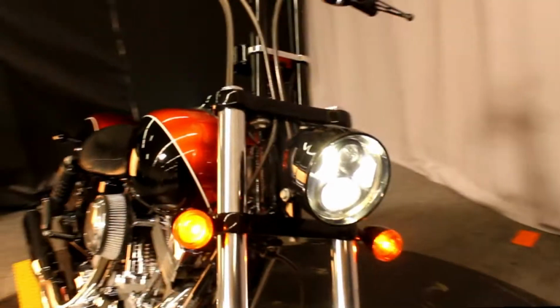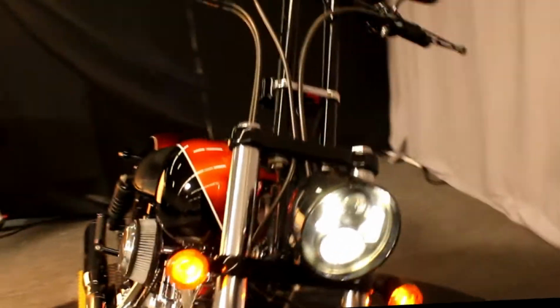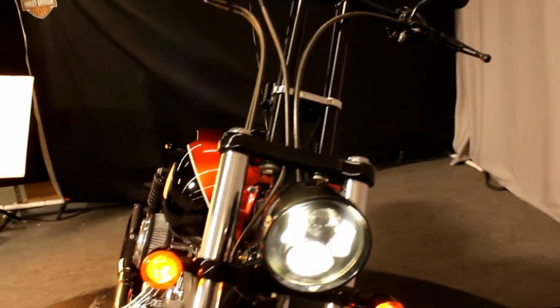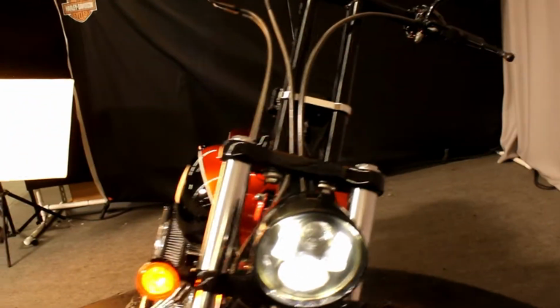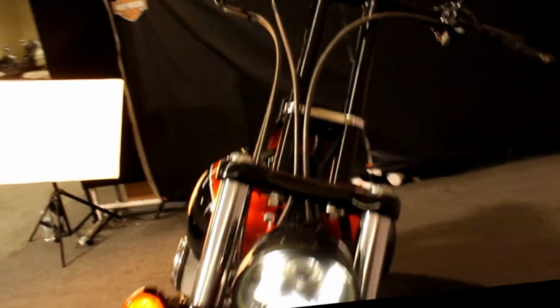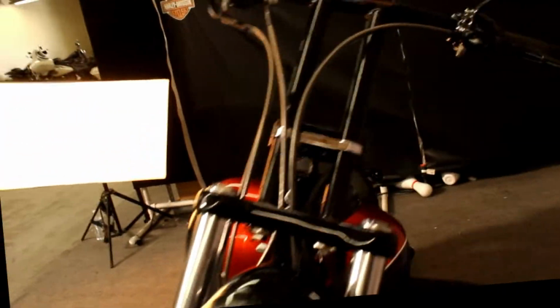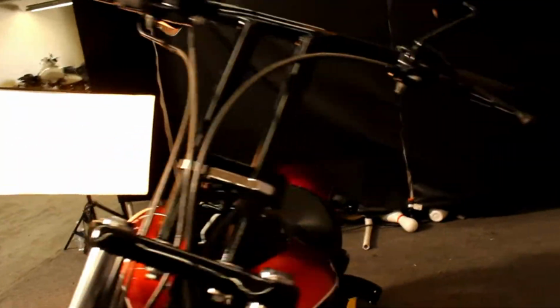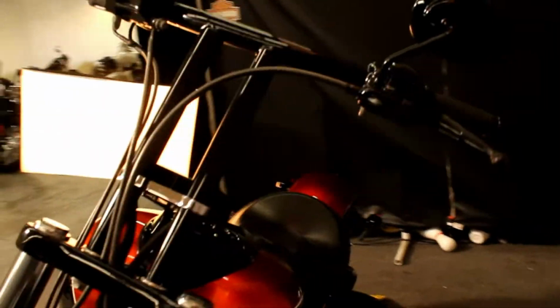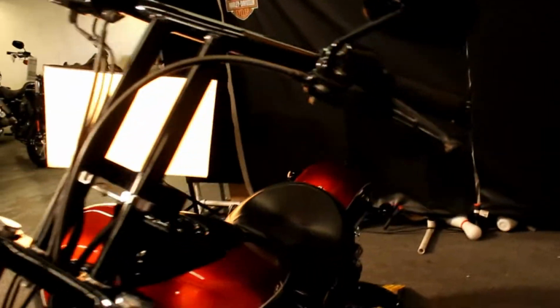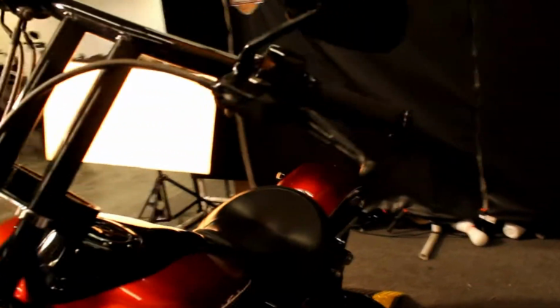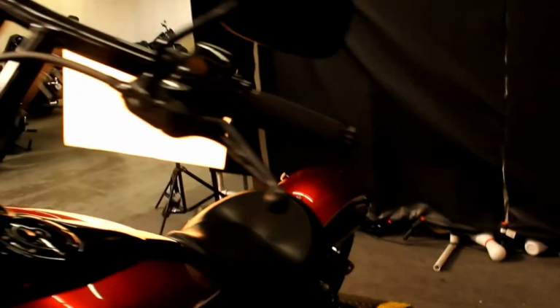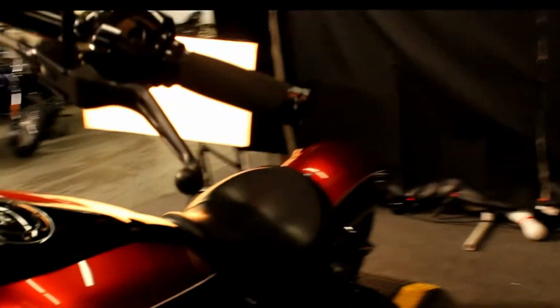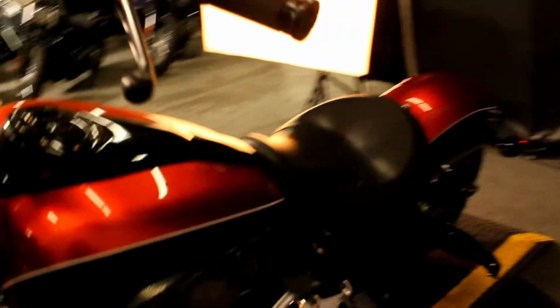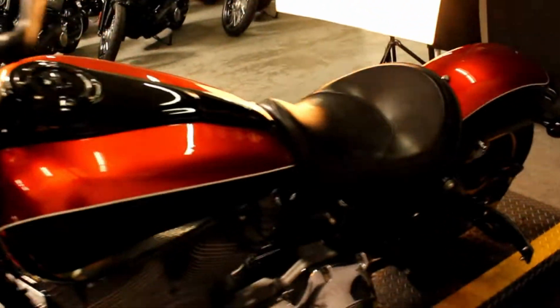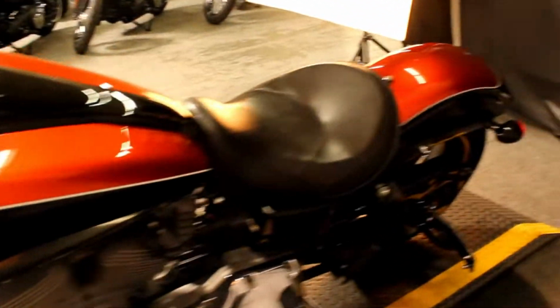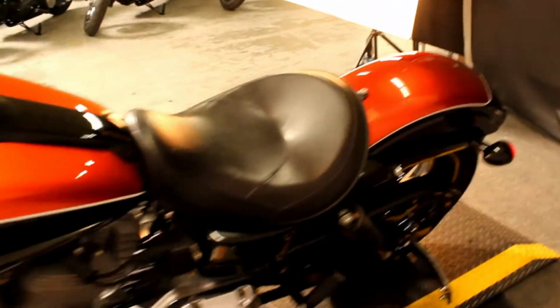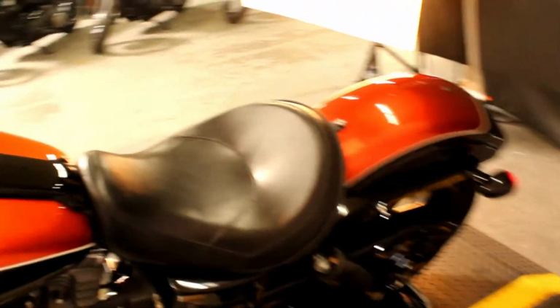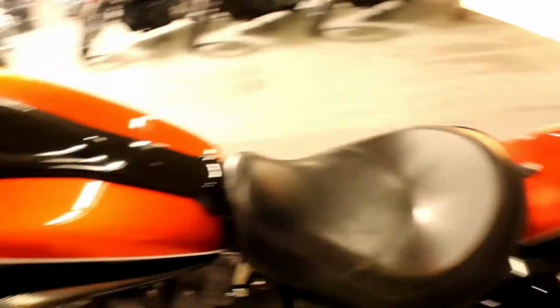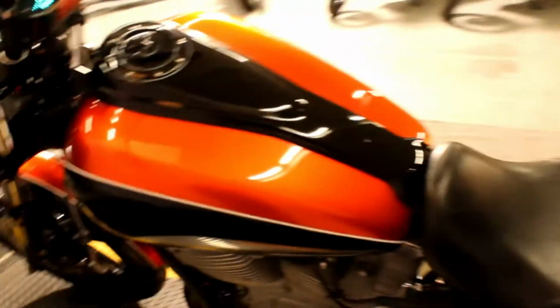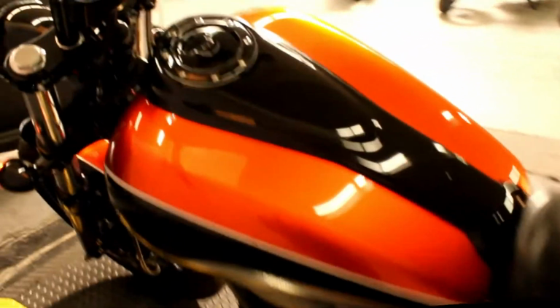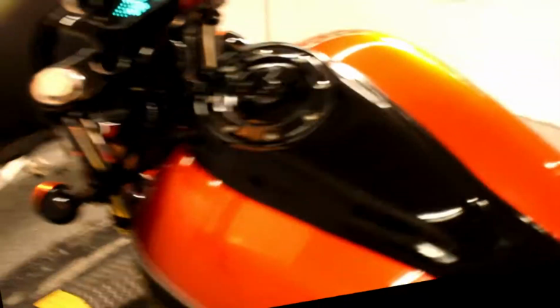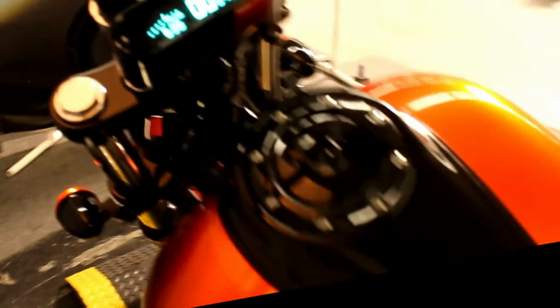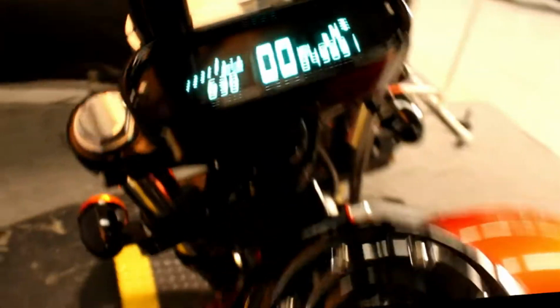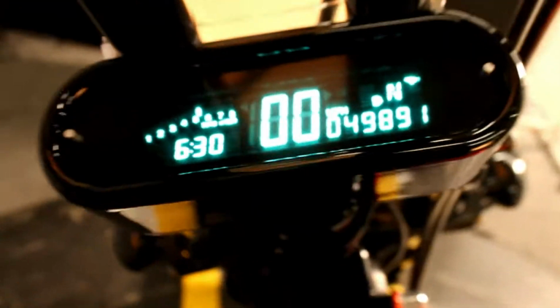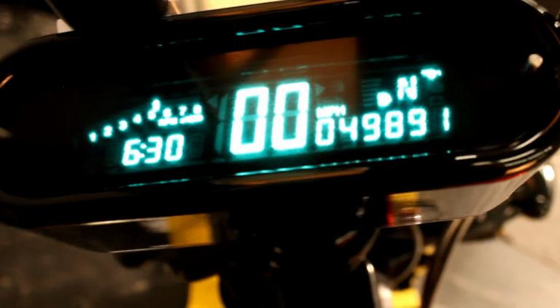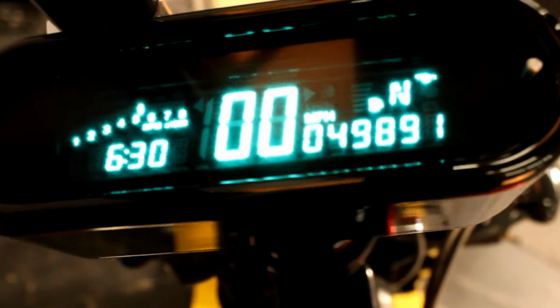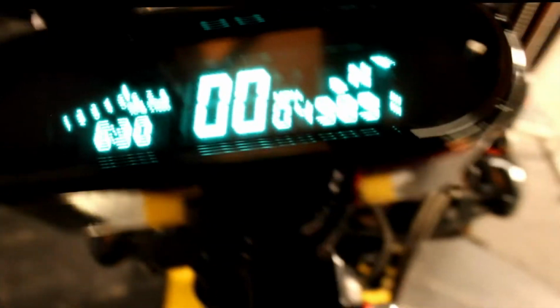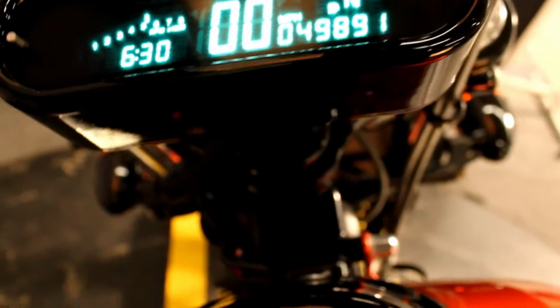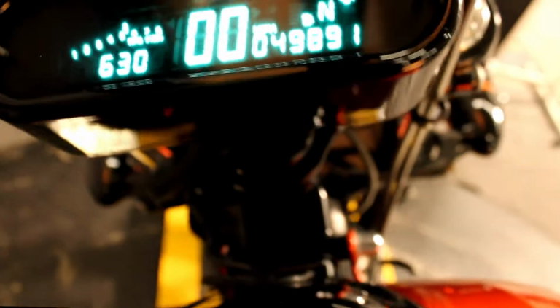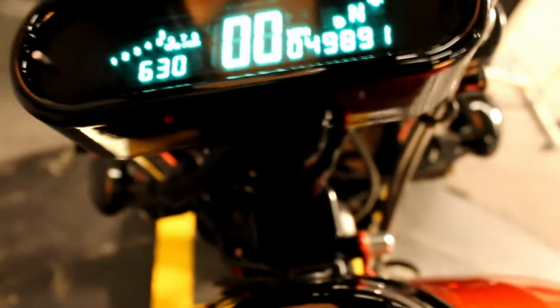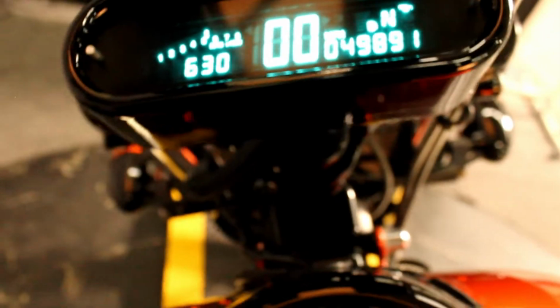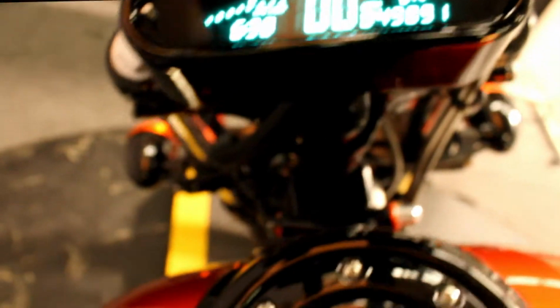This bike comes with lots of good stuff. We got T-bars, levers, grips, mirrors, foot pegs, Python exhaust, and 49,891 miles.